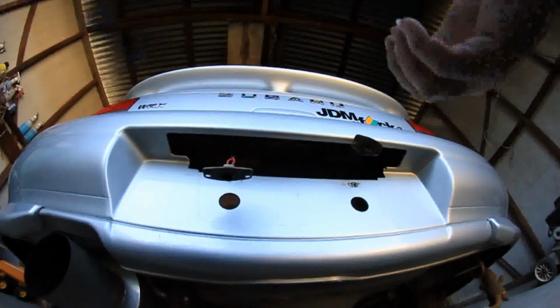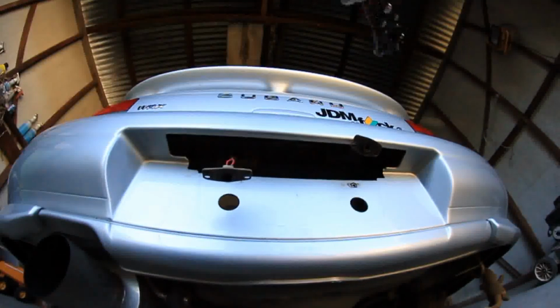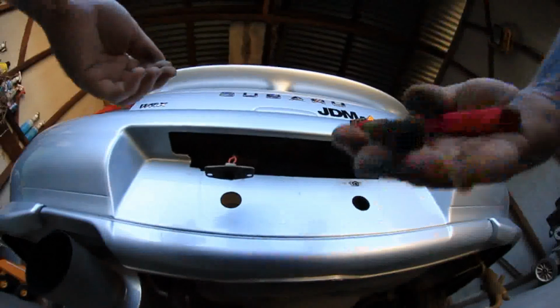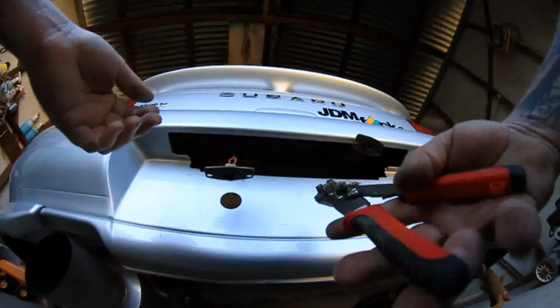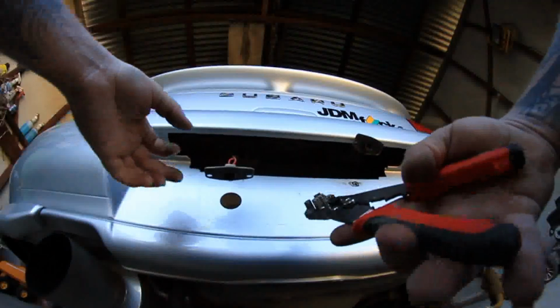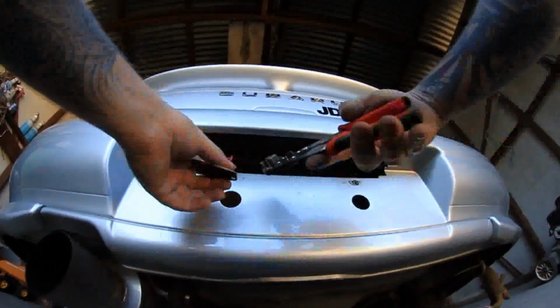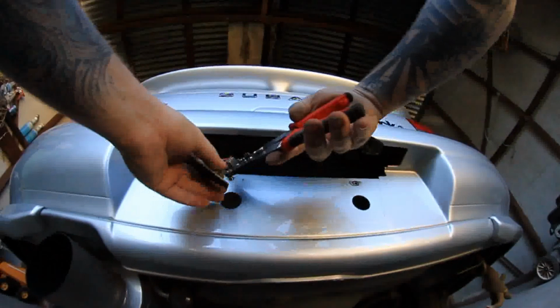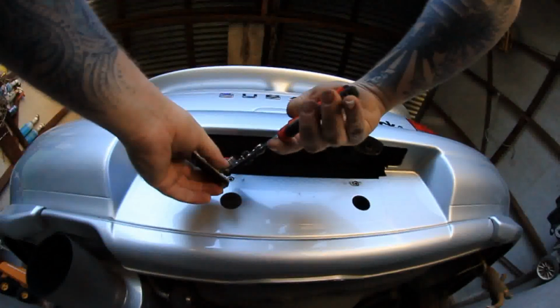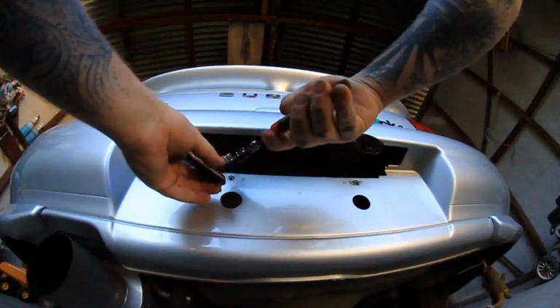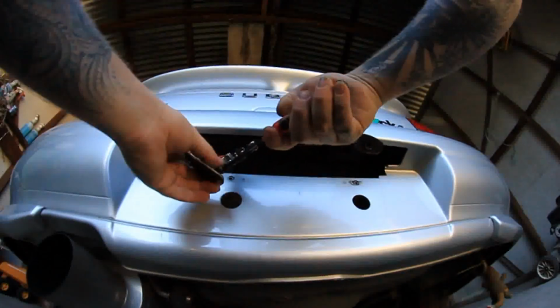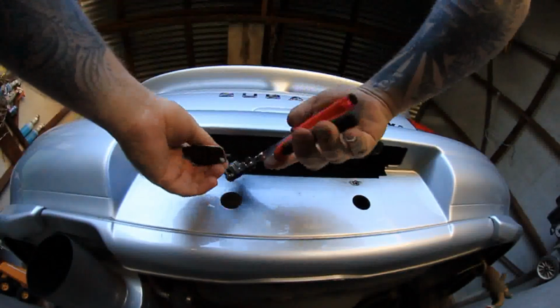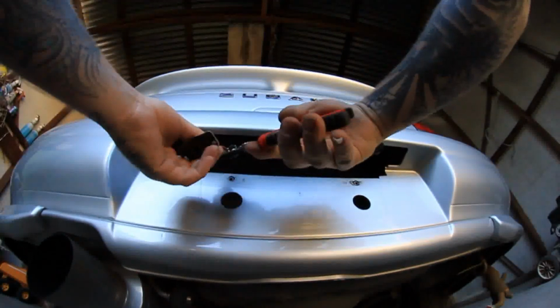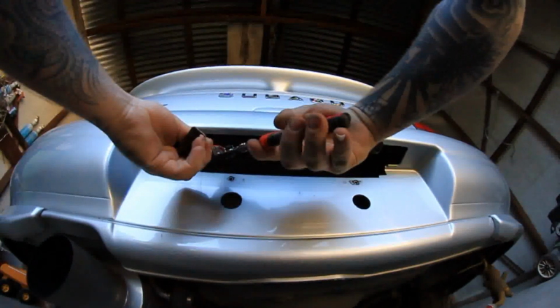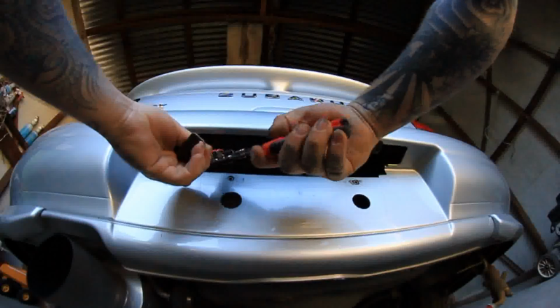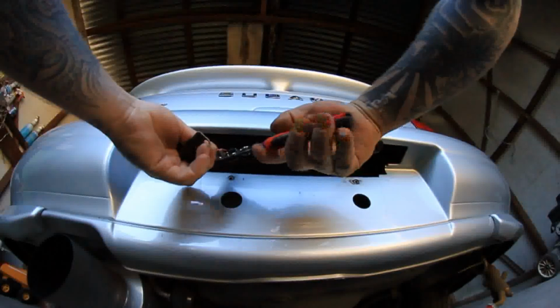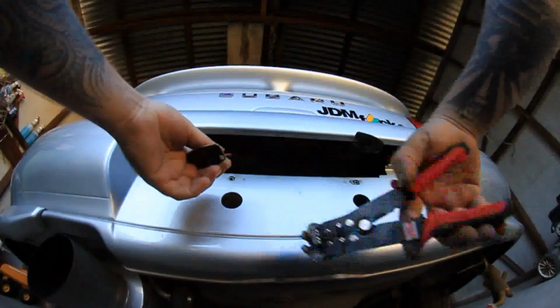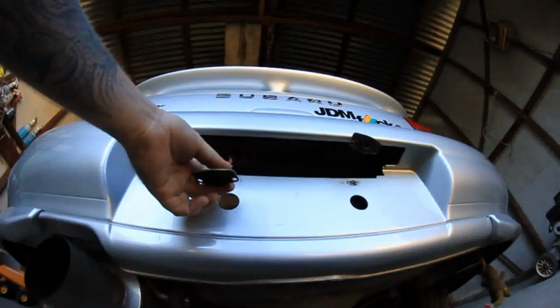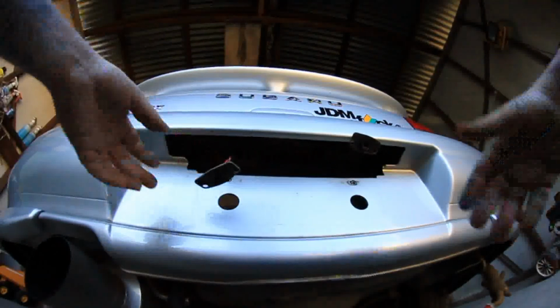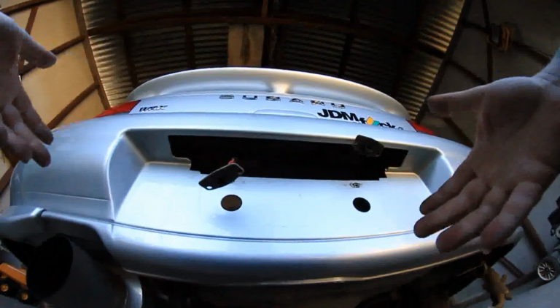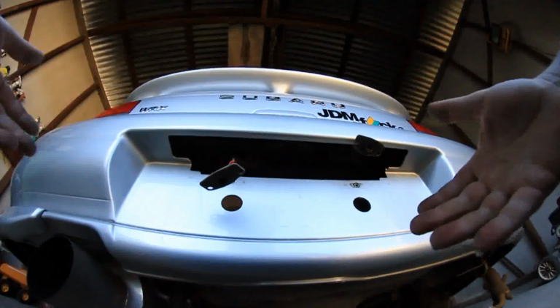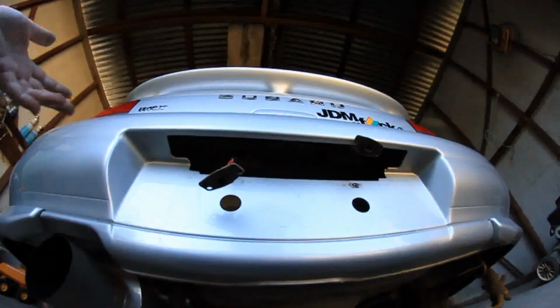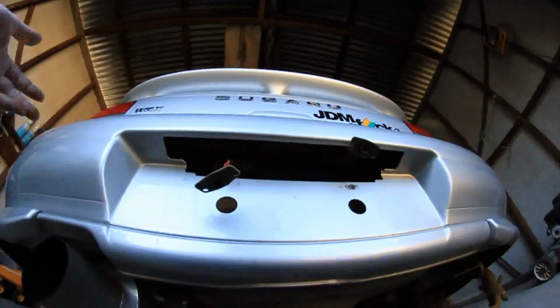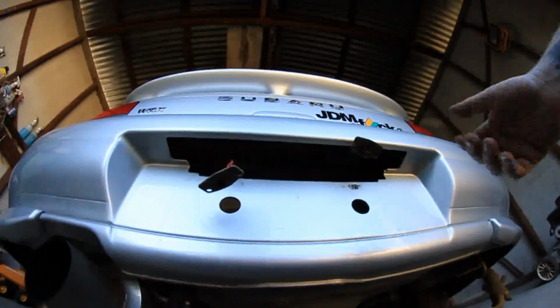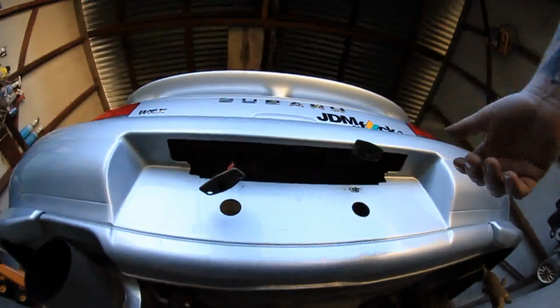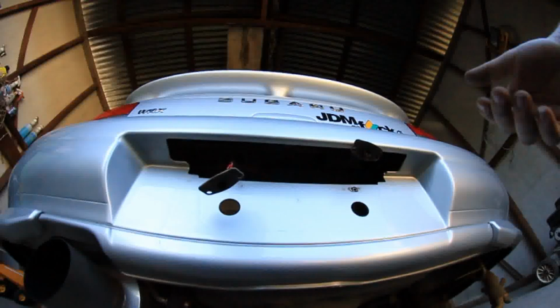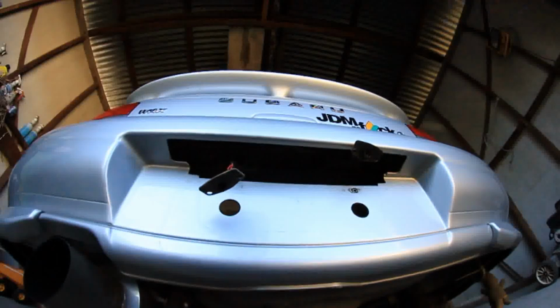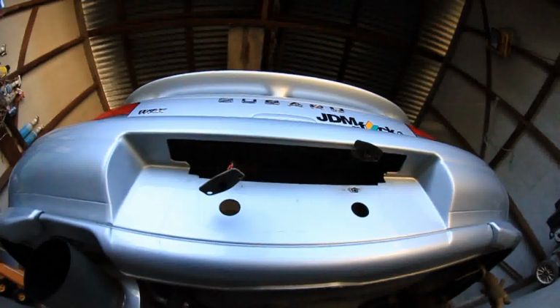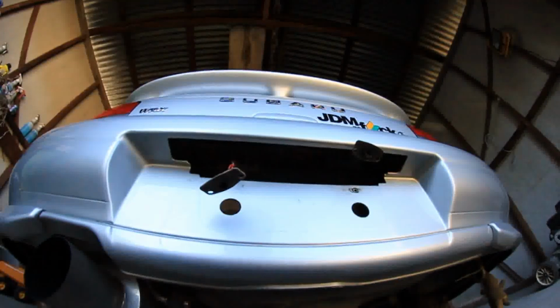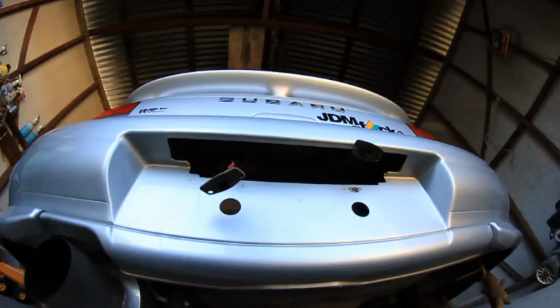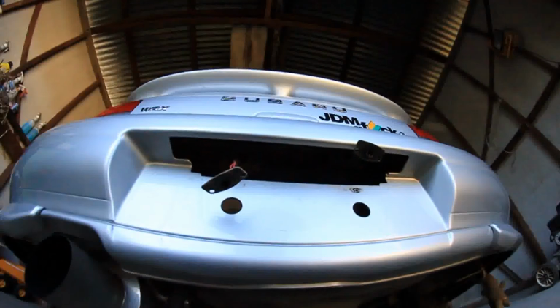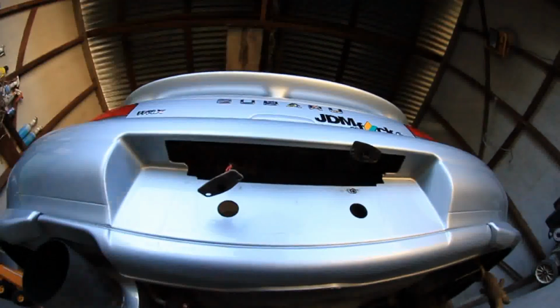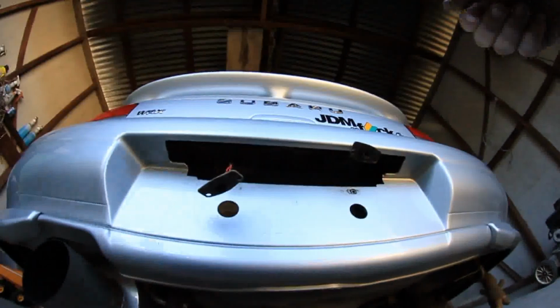What you want to do next is get your wire strippers and just splice into either wire. Normally you'd want to solder these on, but I'm going to do the twist and tape method, which I do not recommend, but I'll eventually go back and solder these.